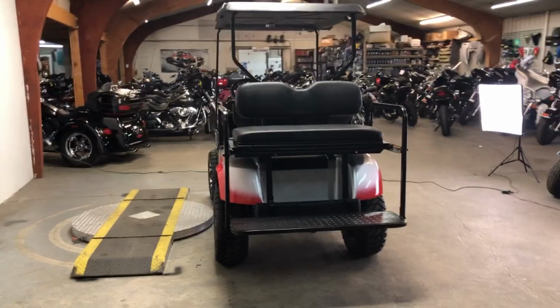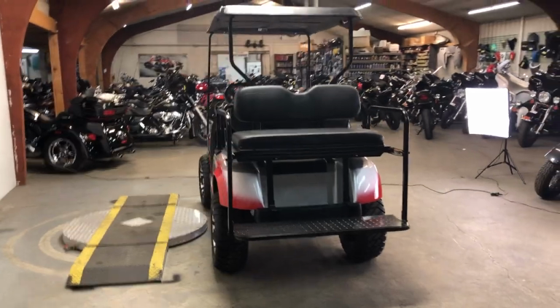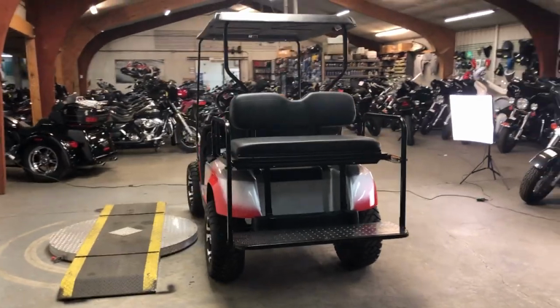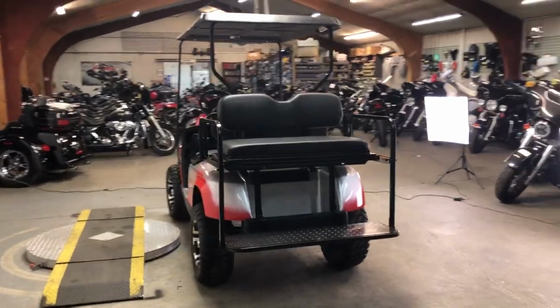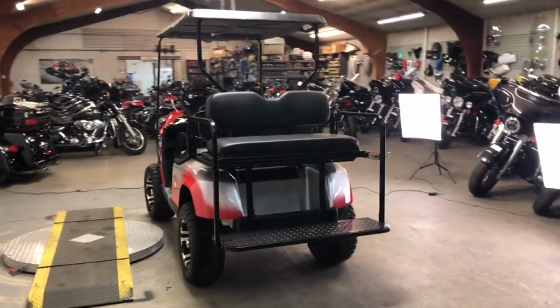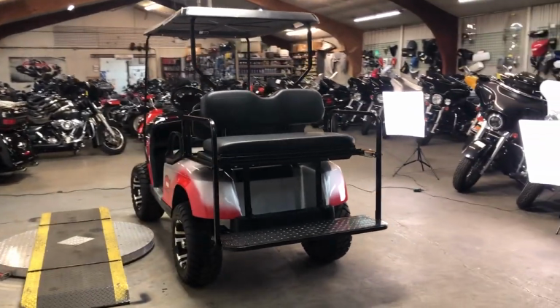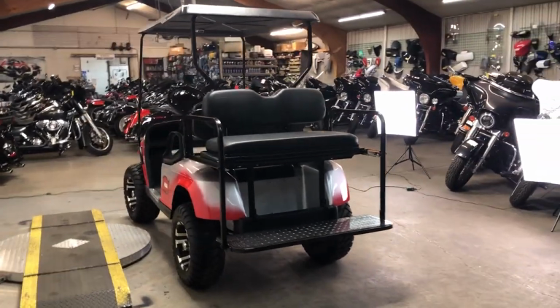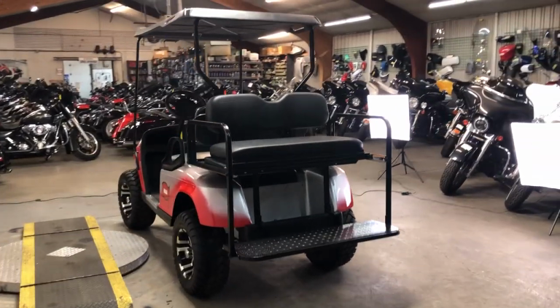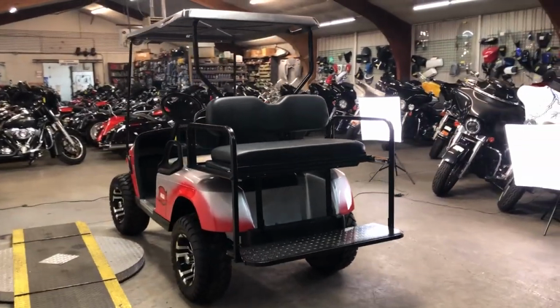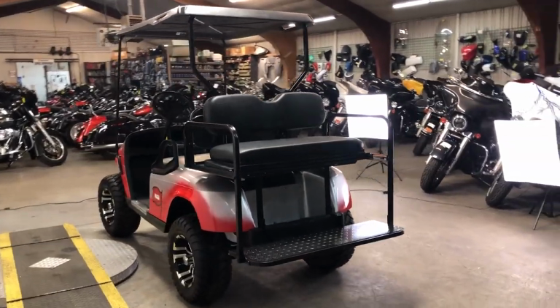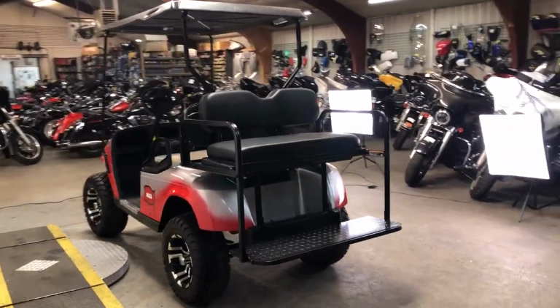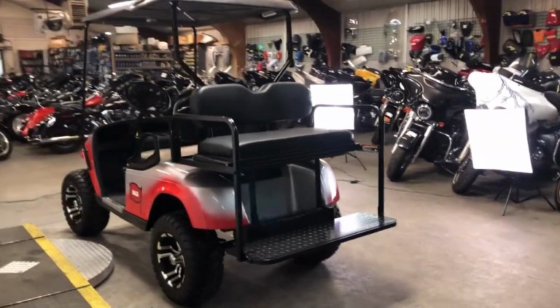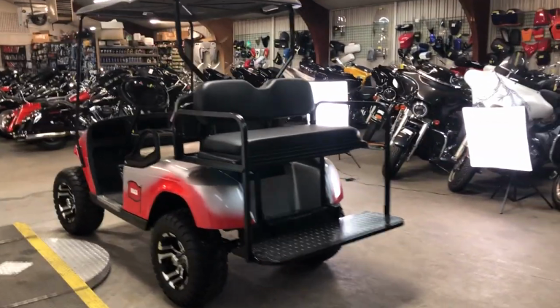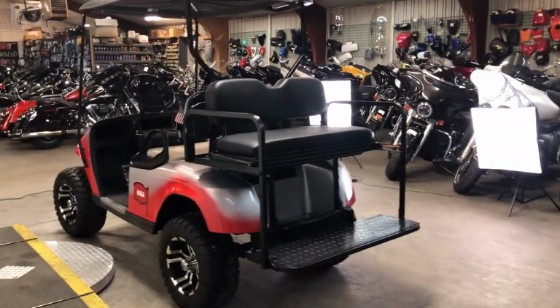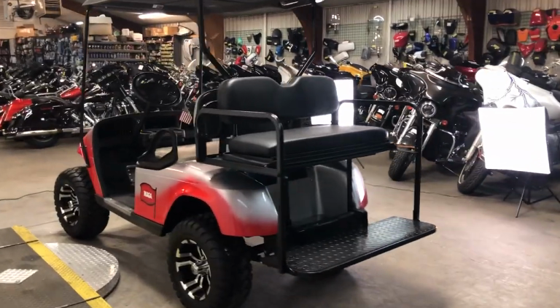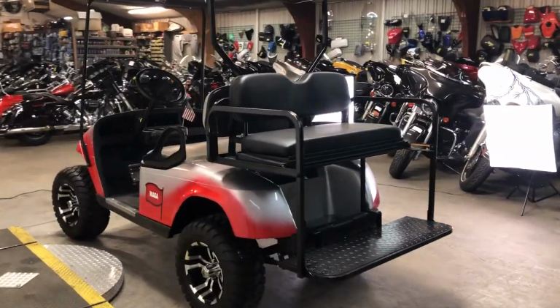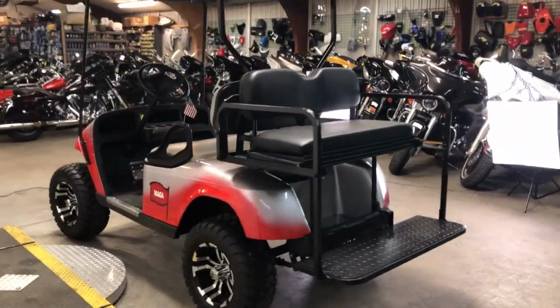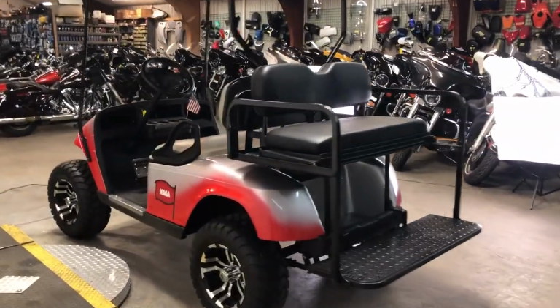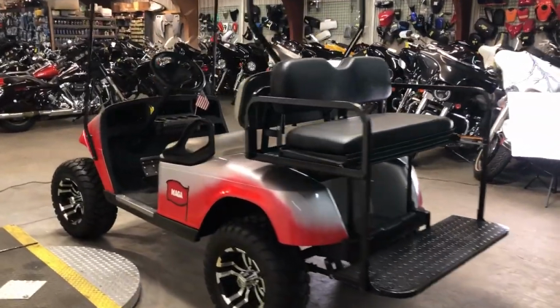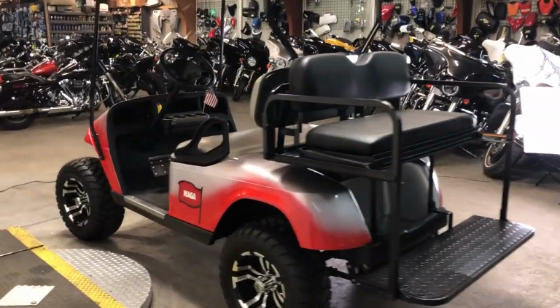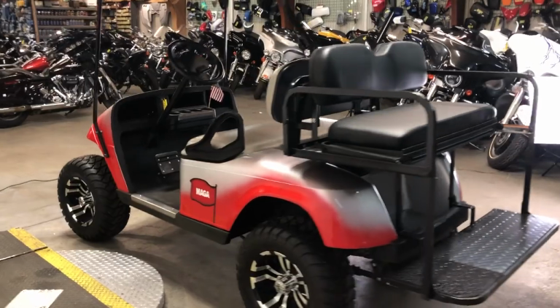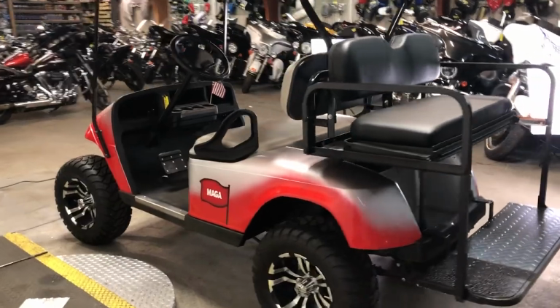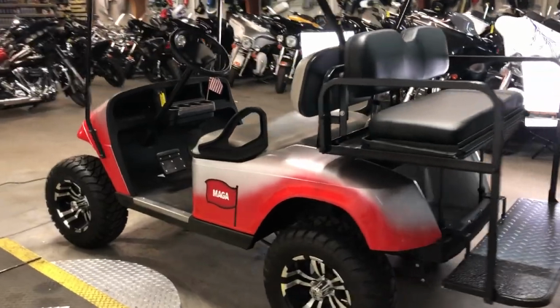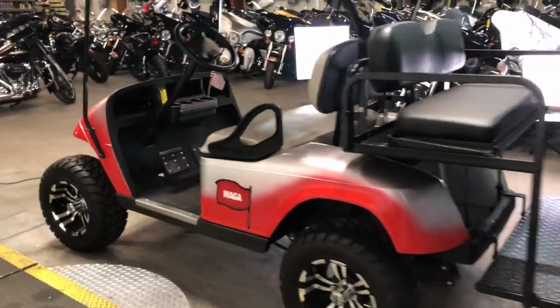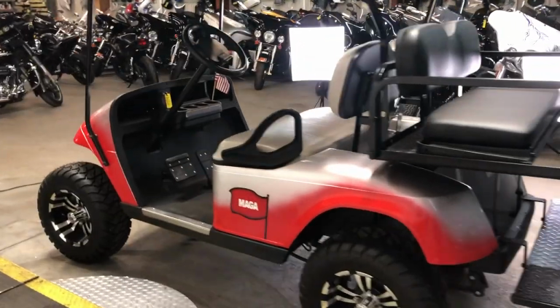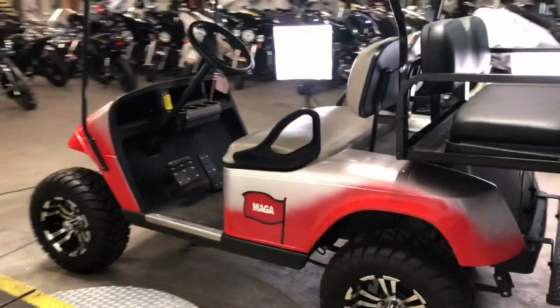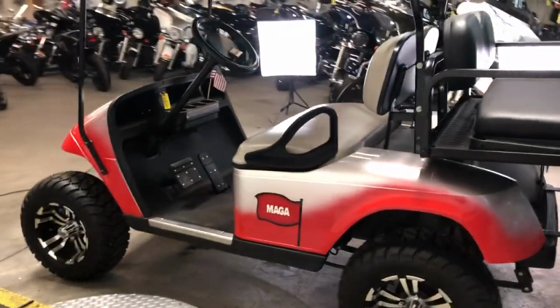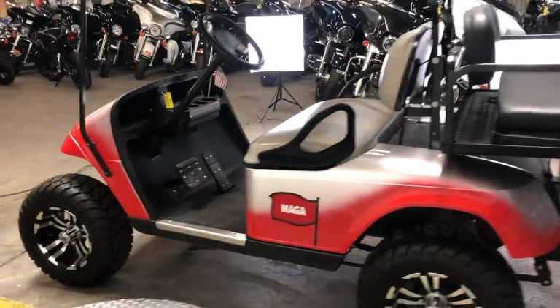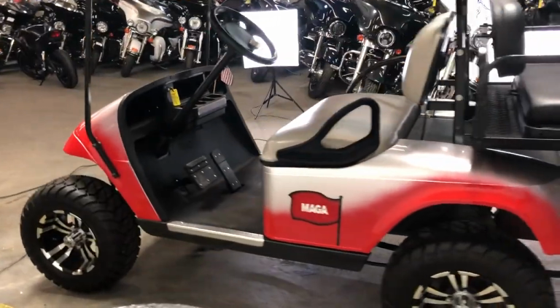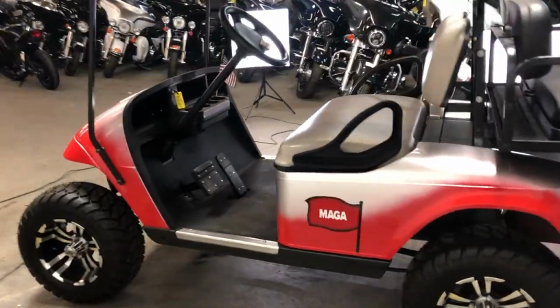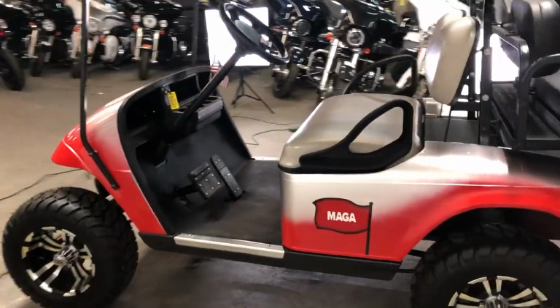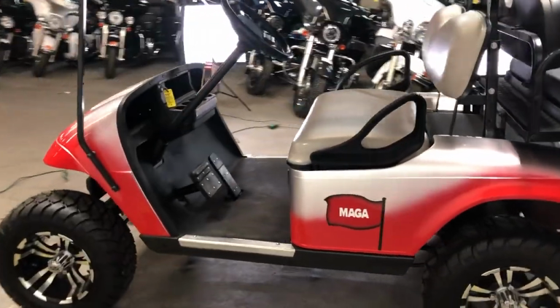We've got some great financing options available on these and delivery available. So if you're anywhere around here or even if you're out of state, we can deliver them nationwide.